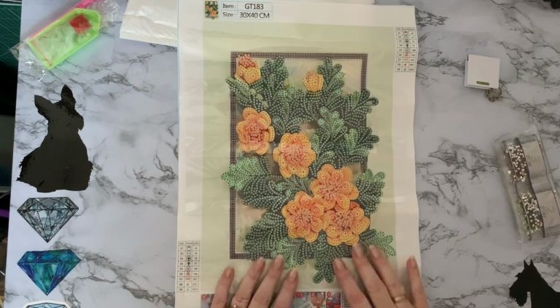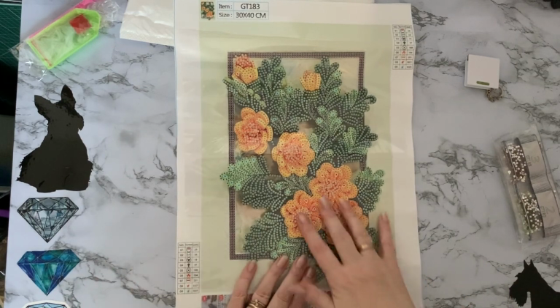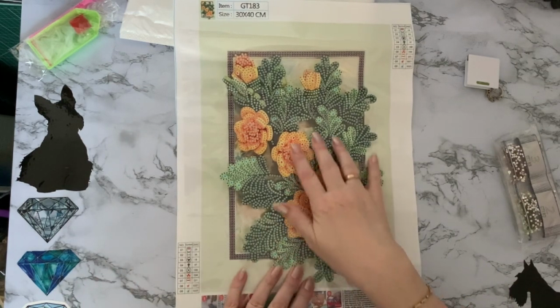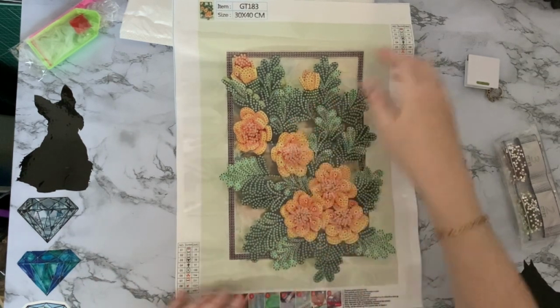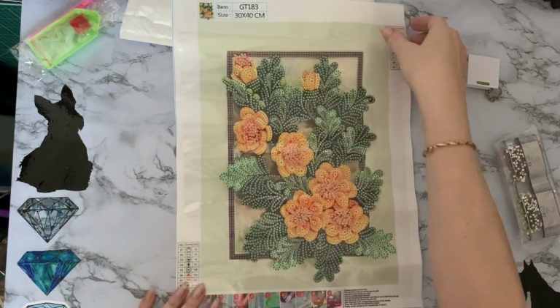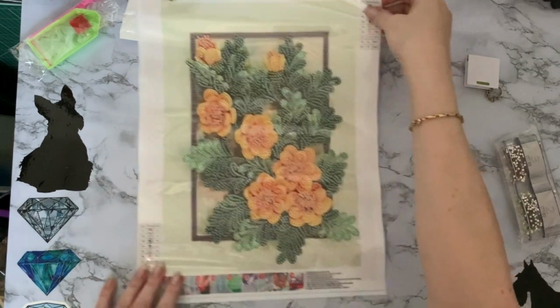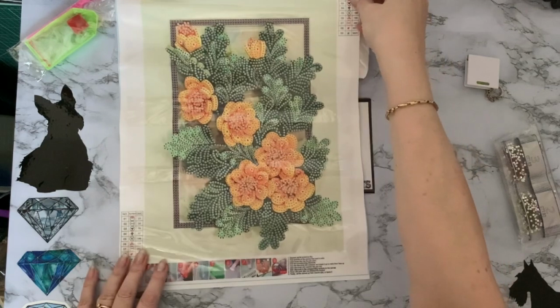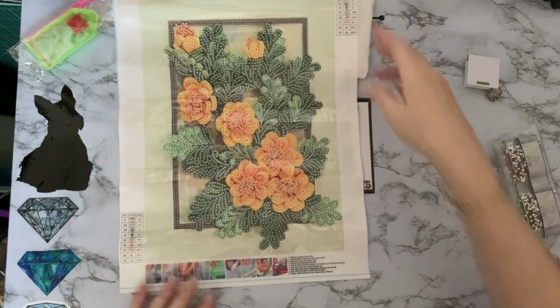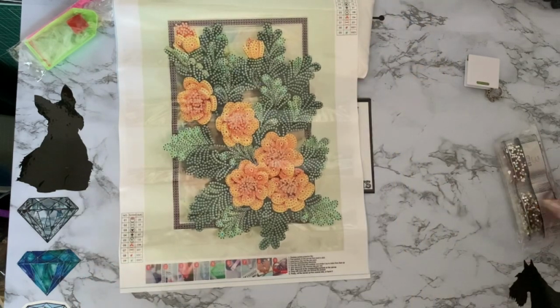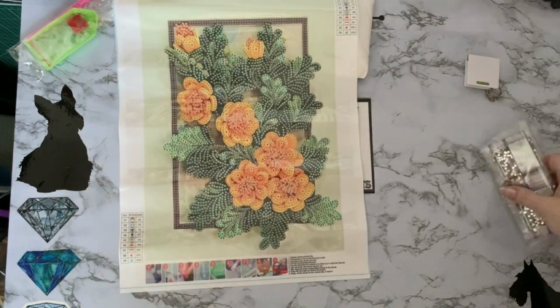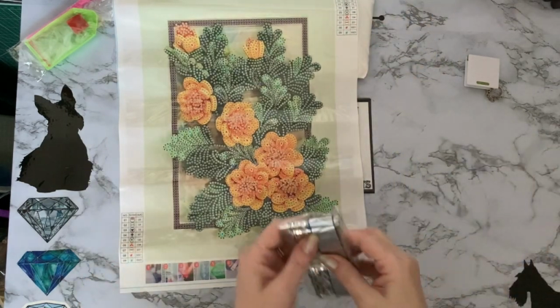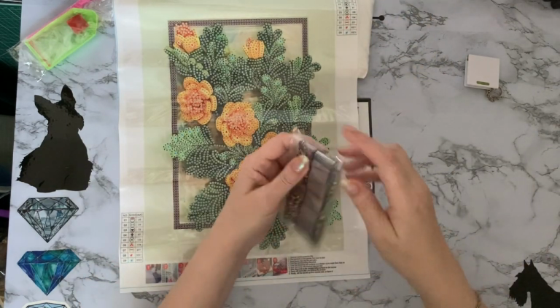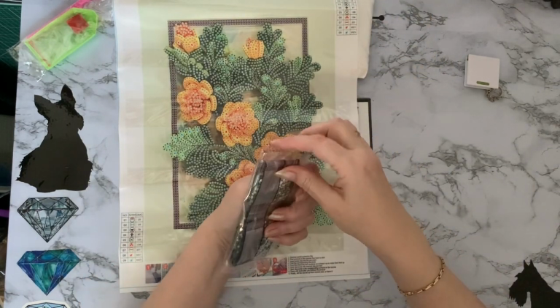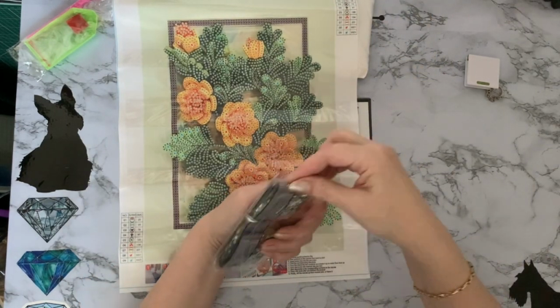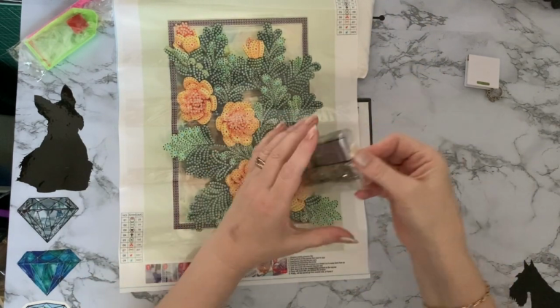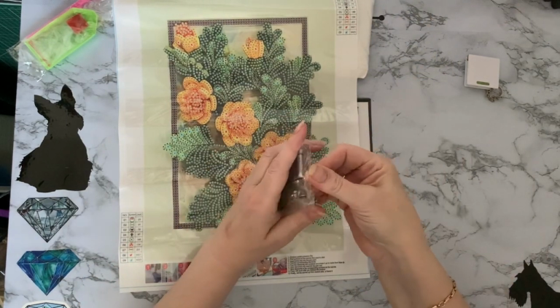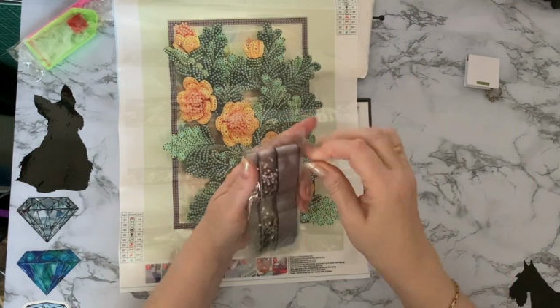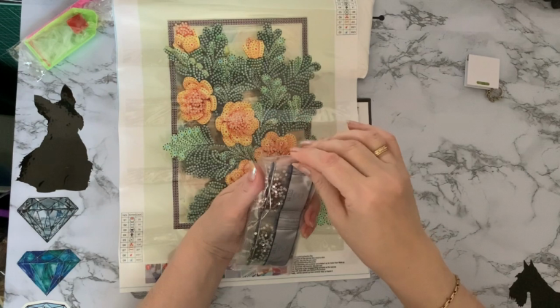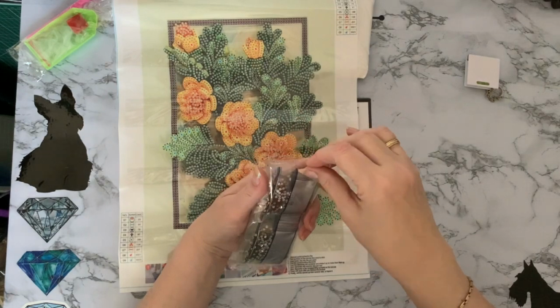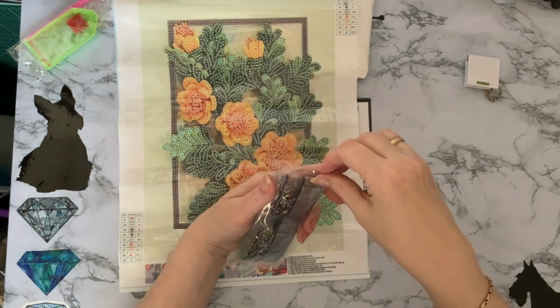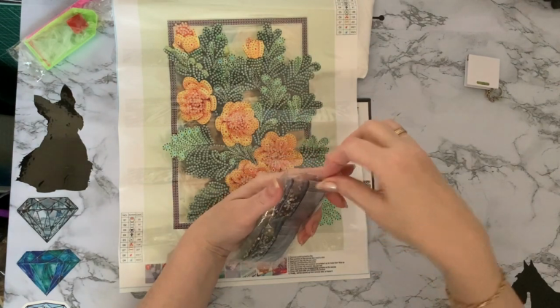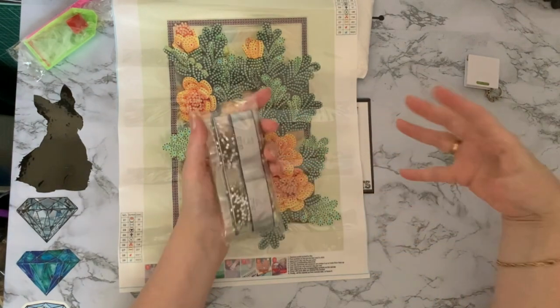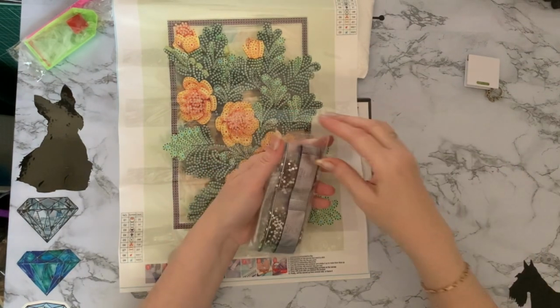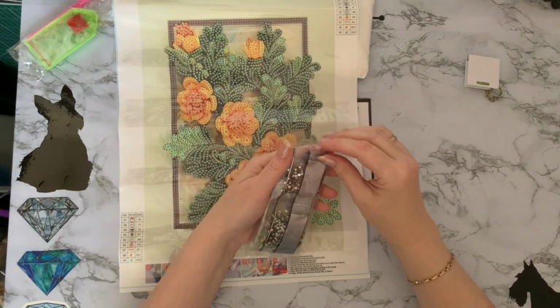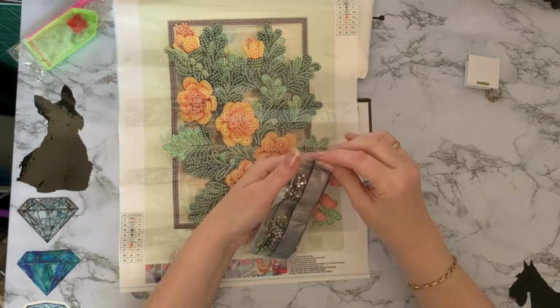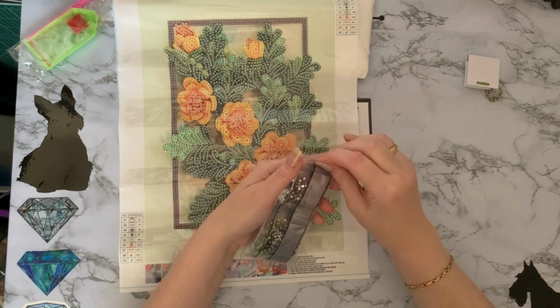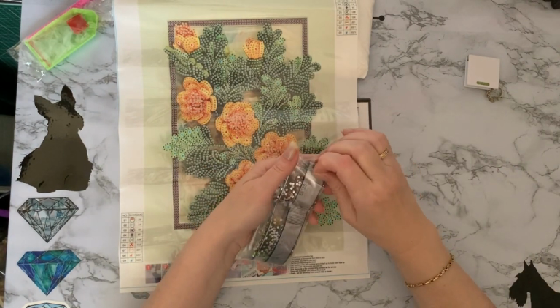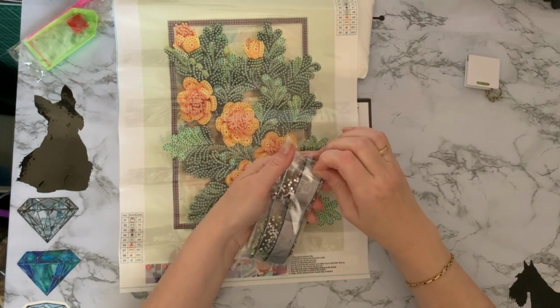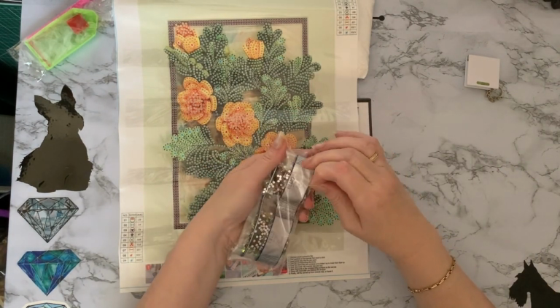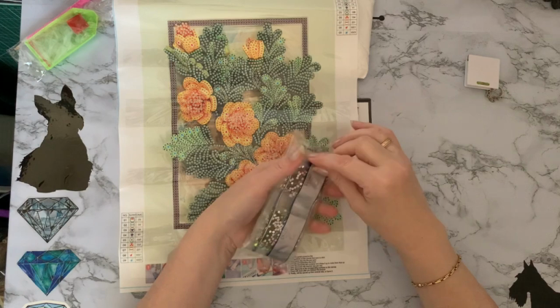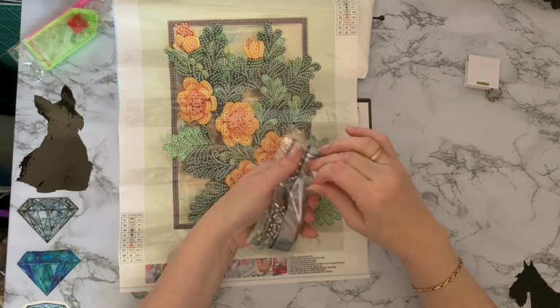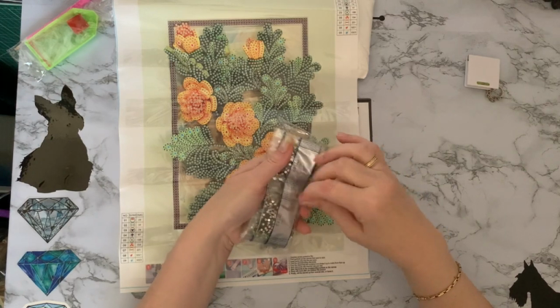Quite a good one to do - just an evening's little project to sit and do. I do like my special drills. You know, if you've had a busy day and you just want to achieve something, they do work up really quickly.